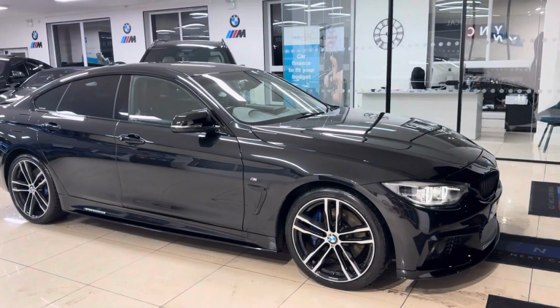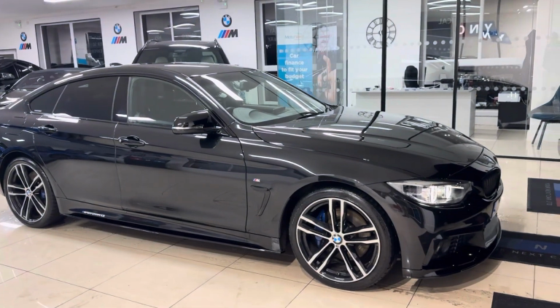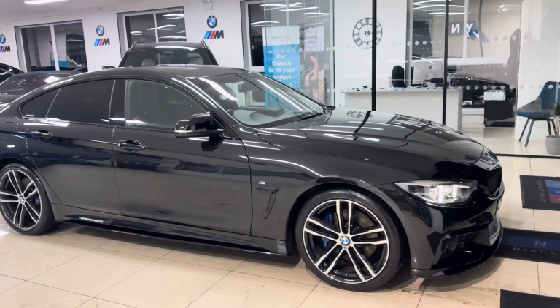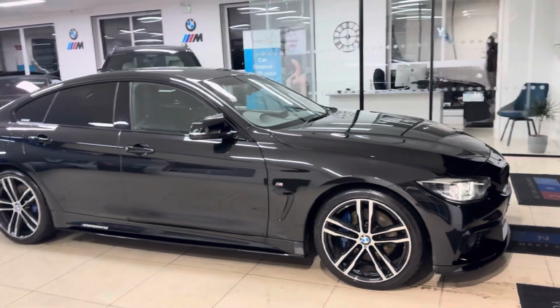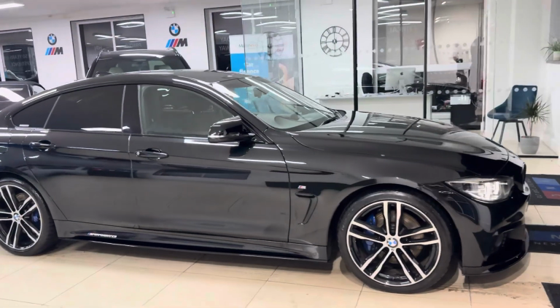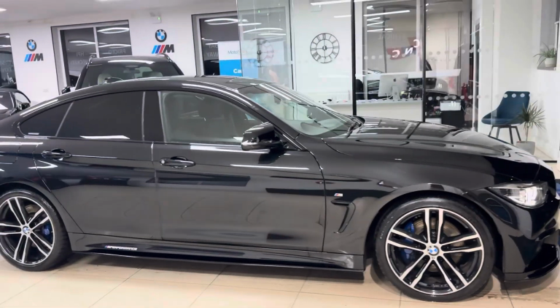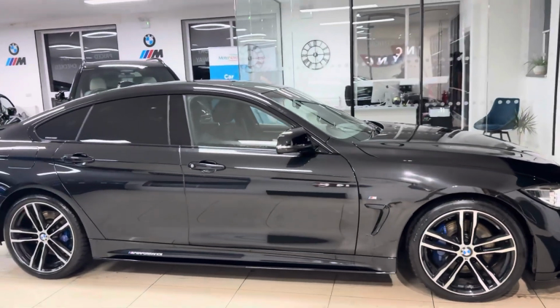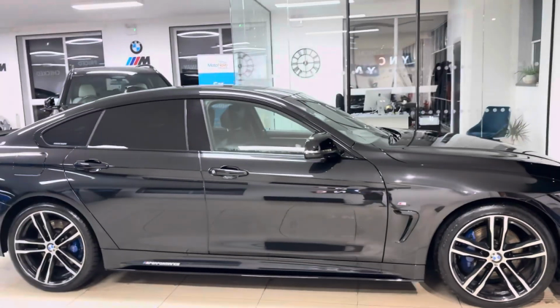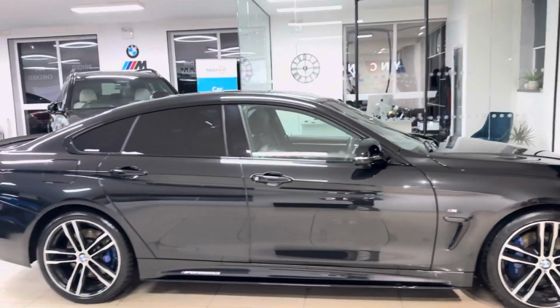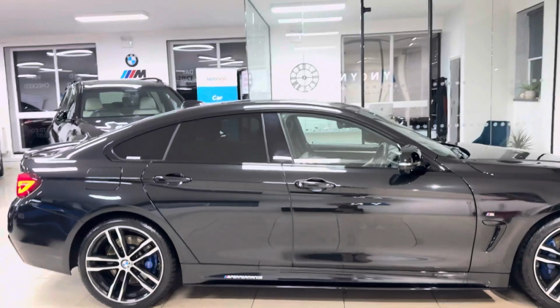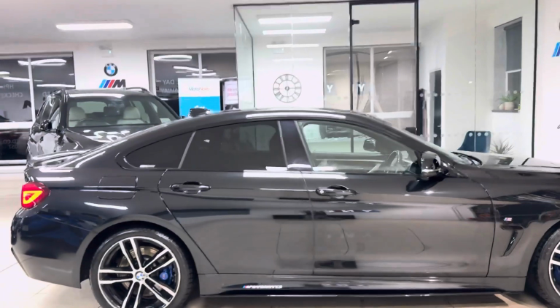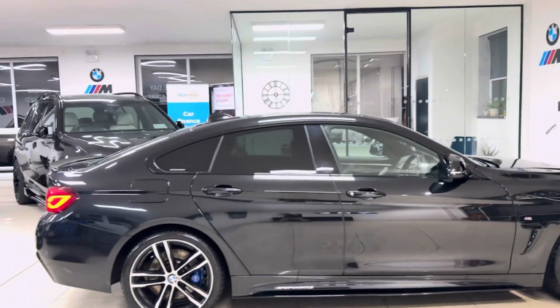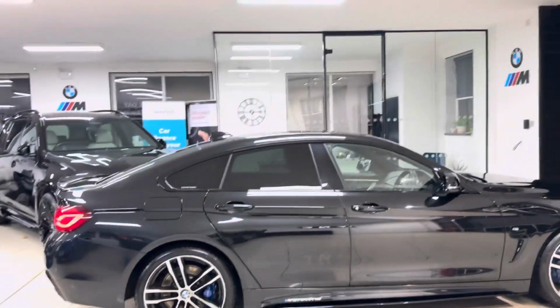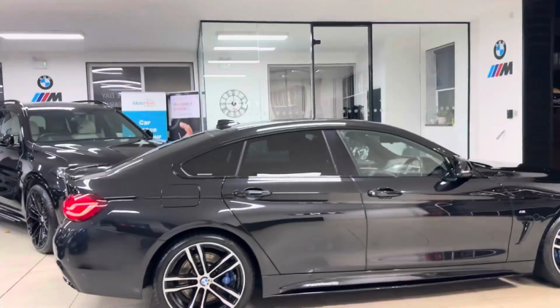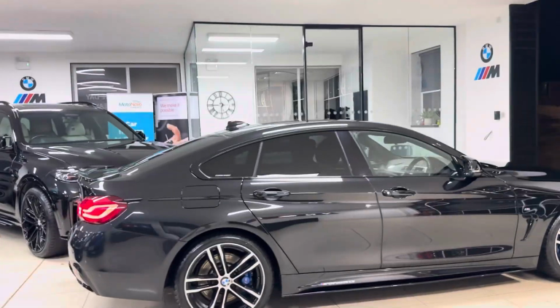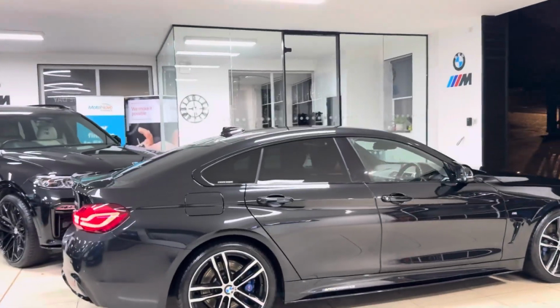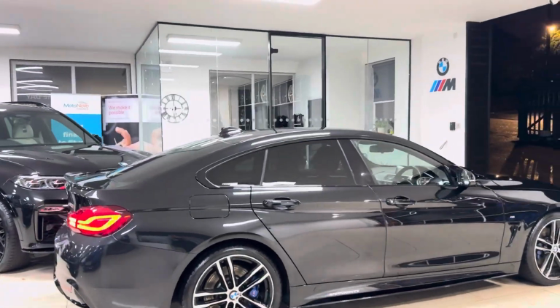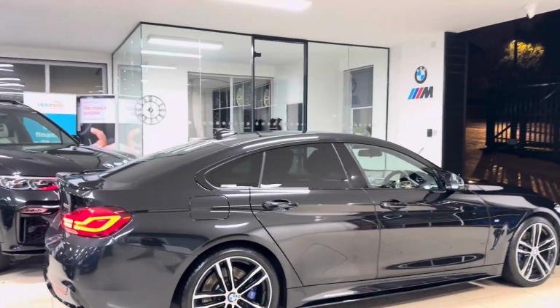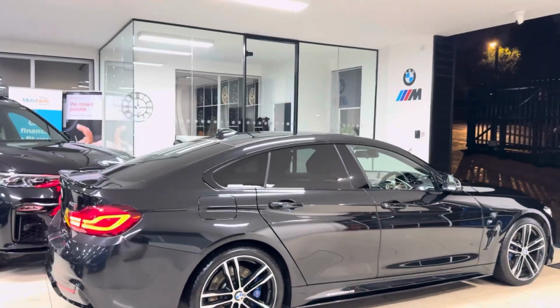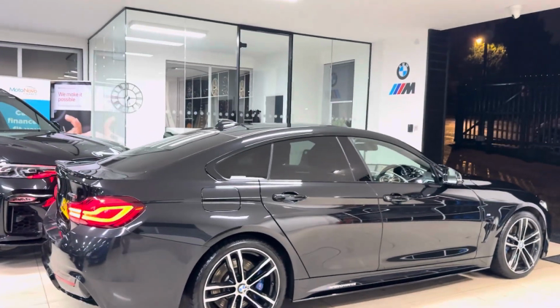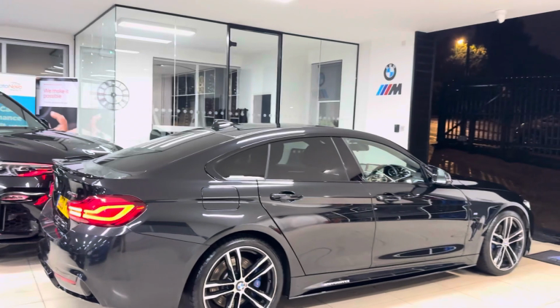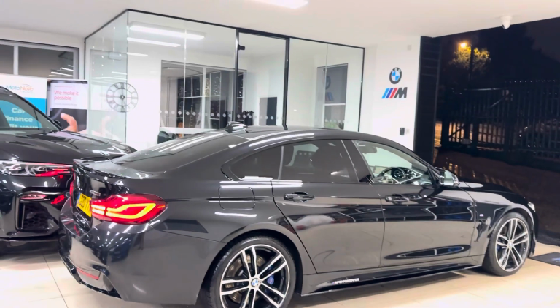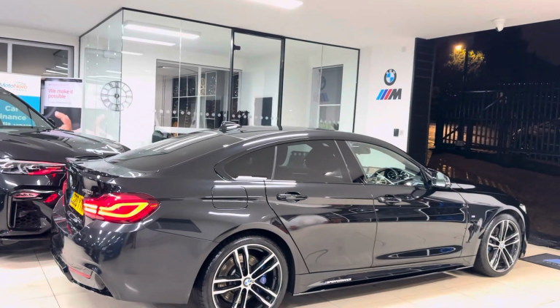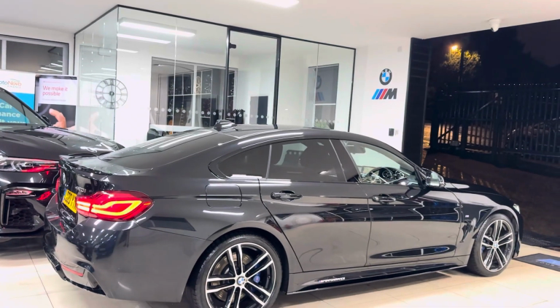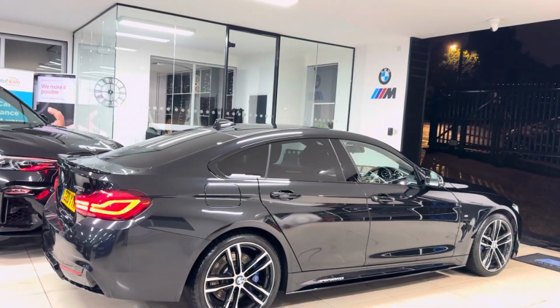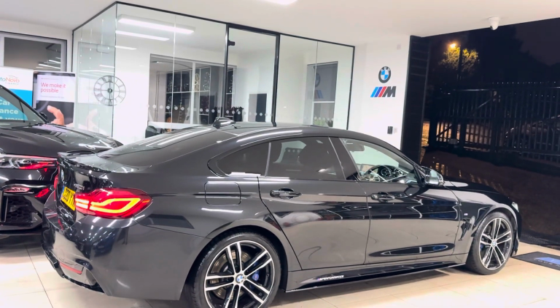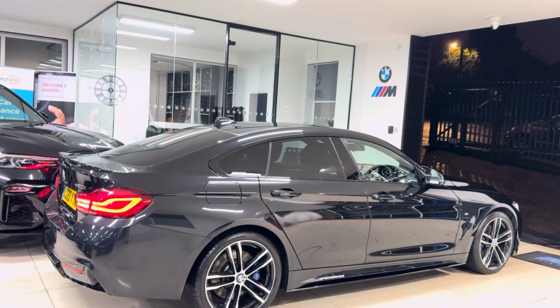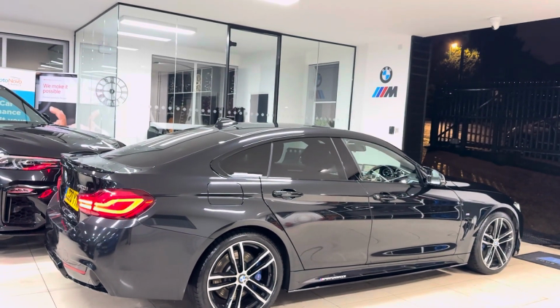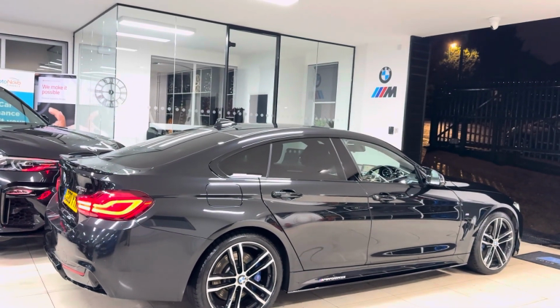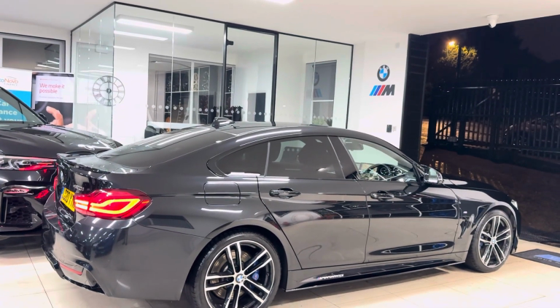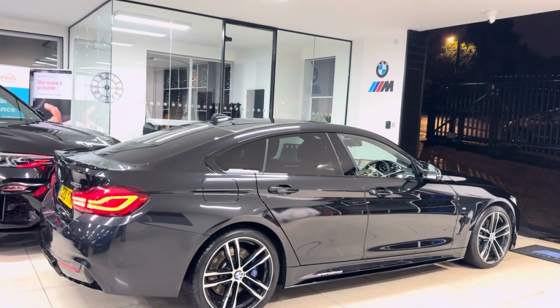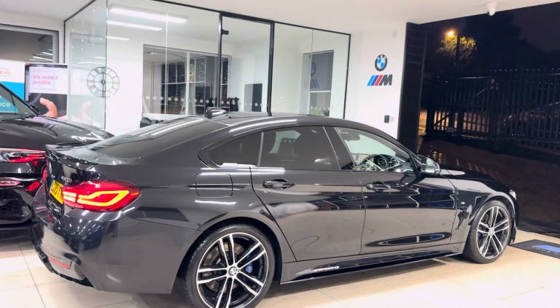Hello and welcome to the walk-around video here at Your Next Car. The 2020 420i M Sport Gran Coupe is presented in Sapphire Black, featuring the in-house body enhancement kit alongside some nice features and options.